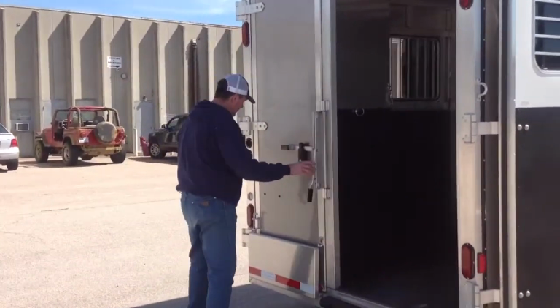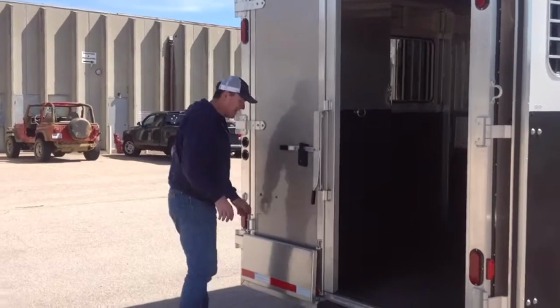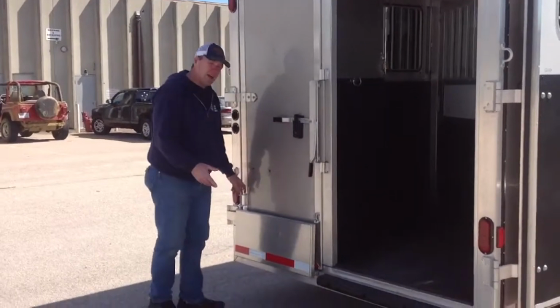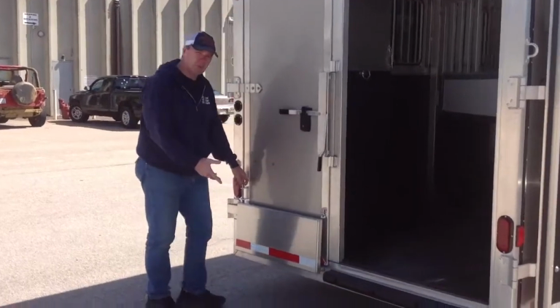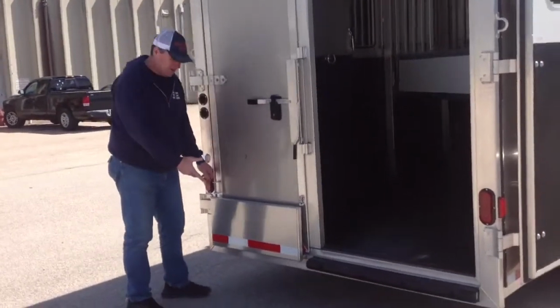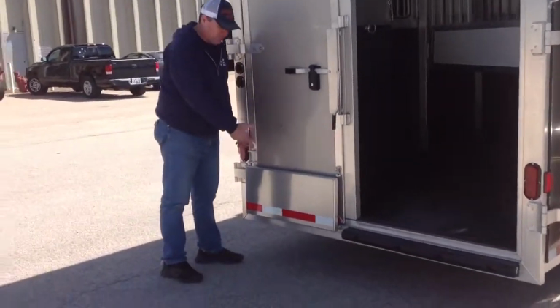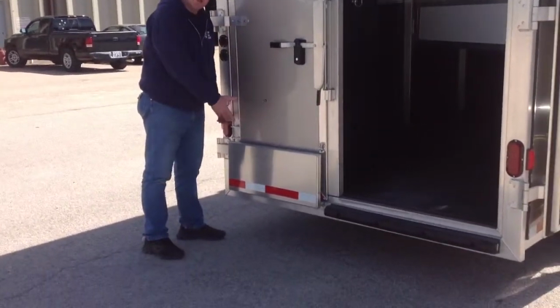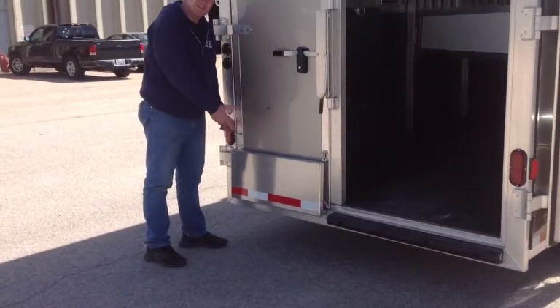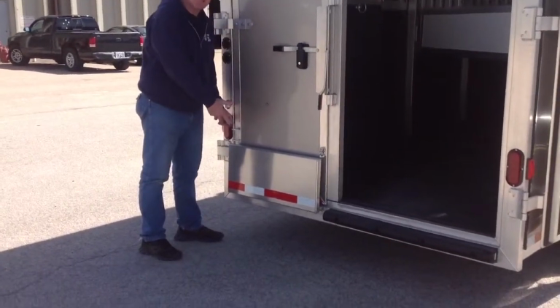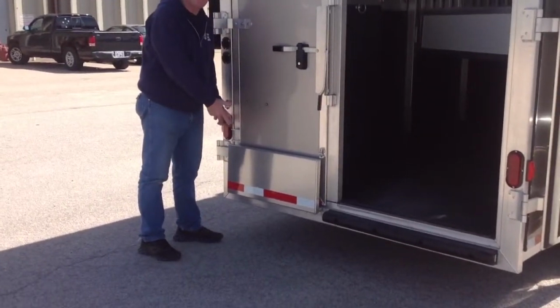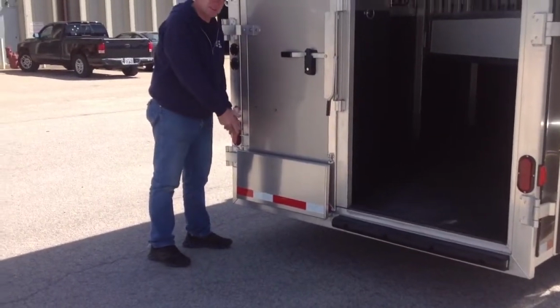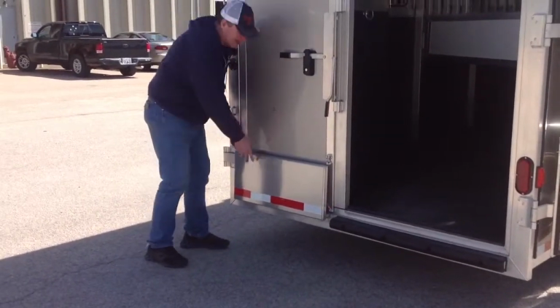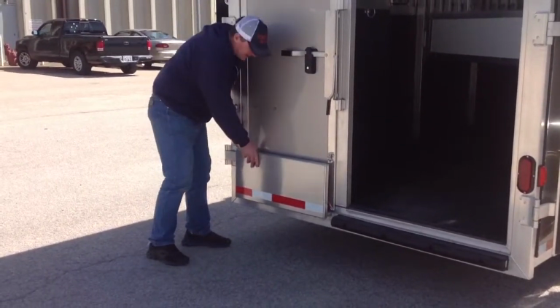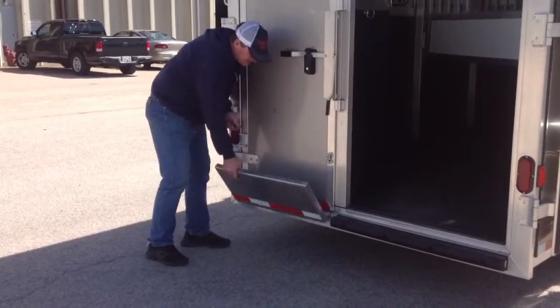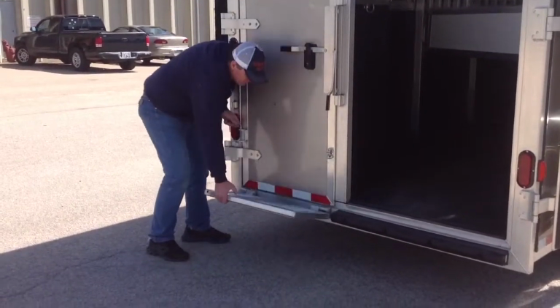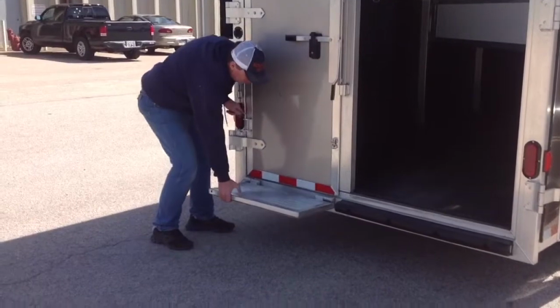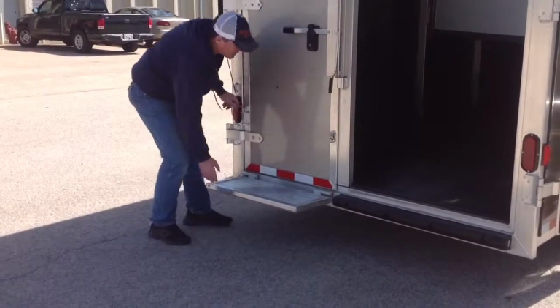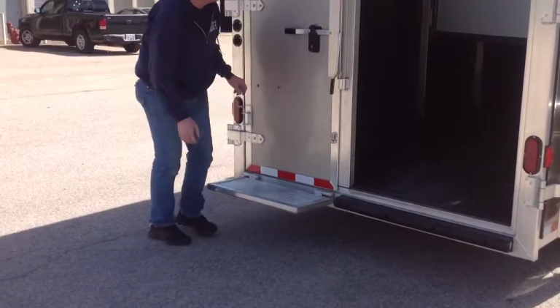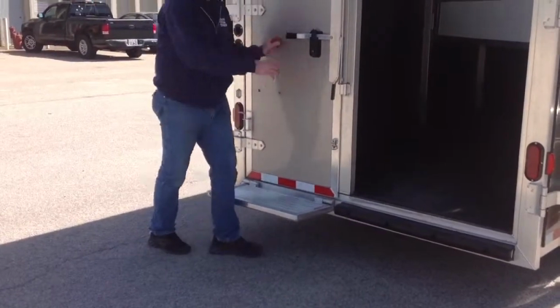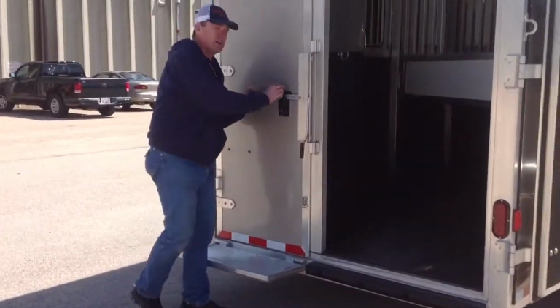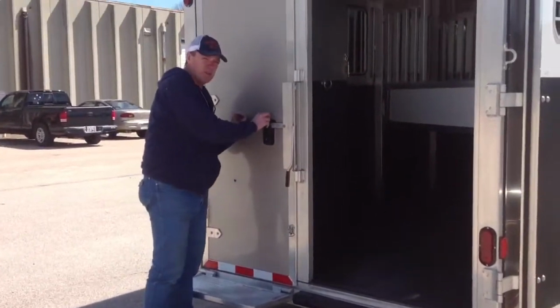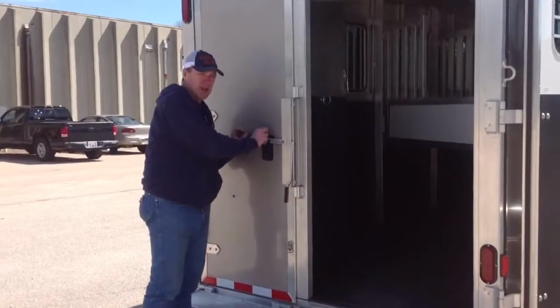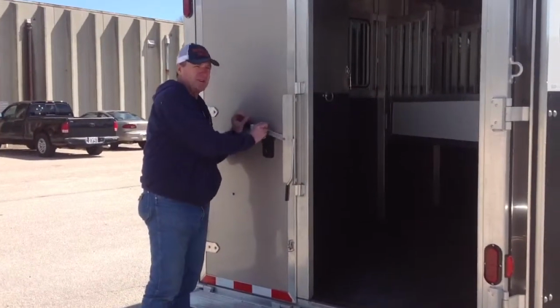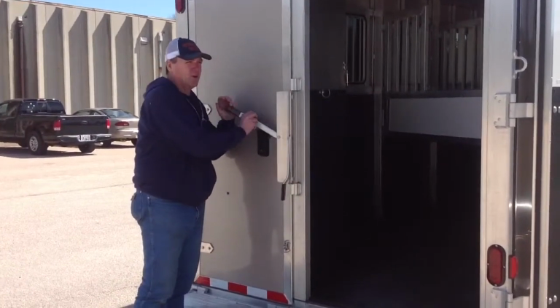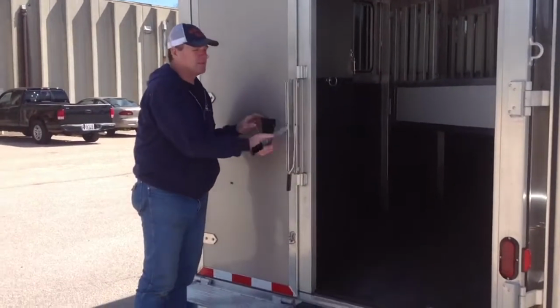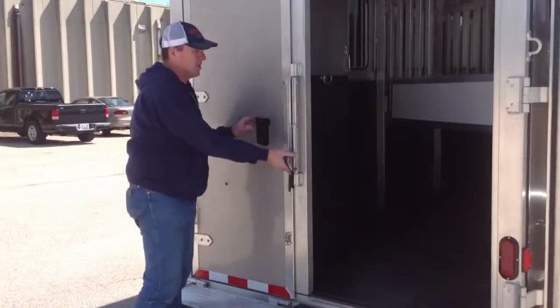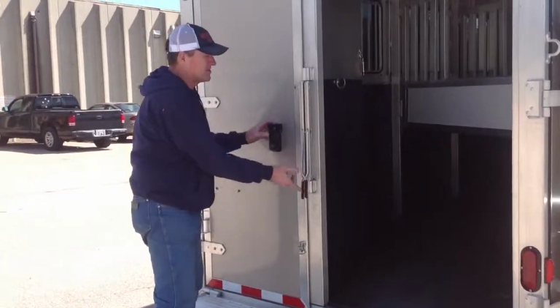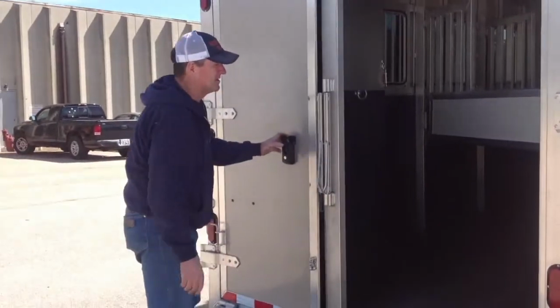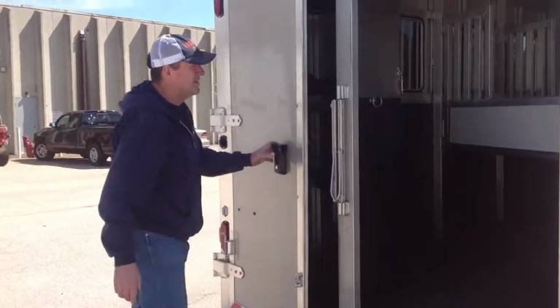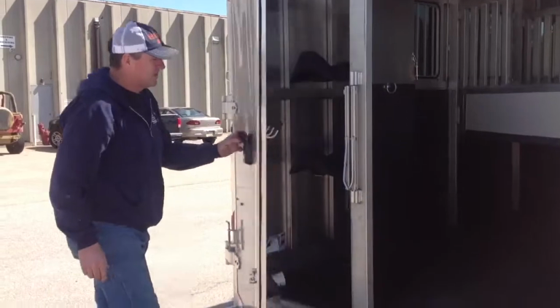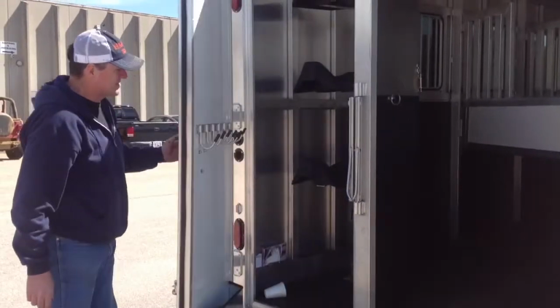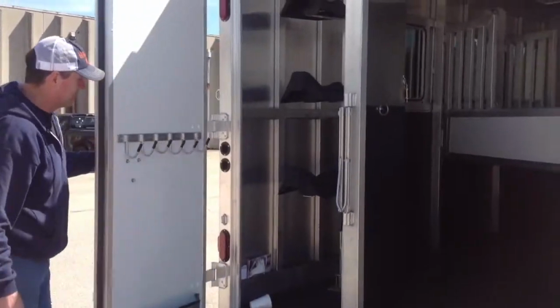On our trailers we also put a rear step on the tack area. It's very, very handy, especially for those people that aren't very tall — it makes it so much easier to reach the saddles.